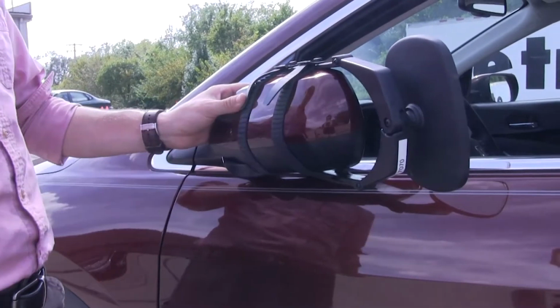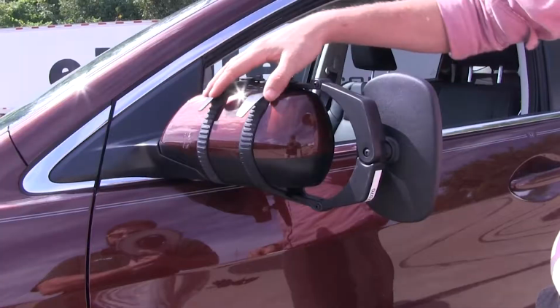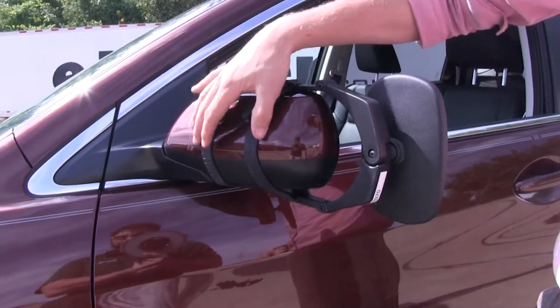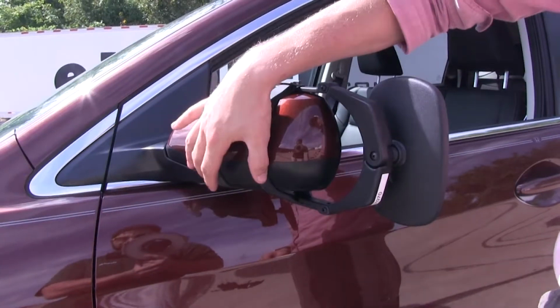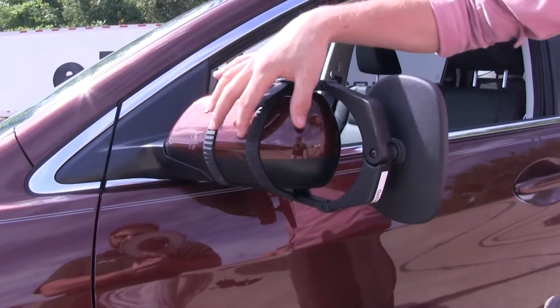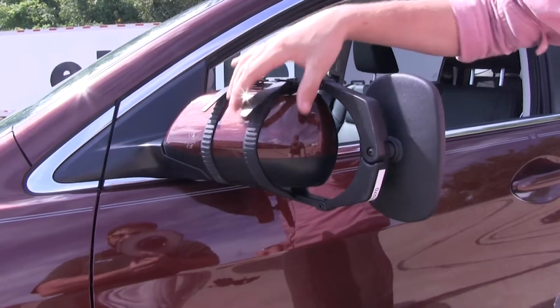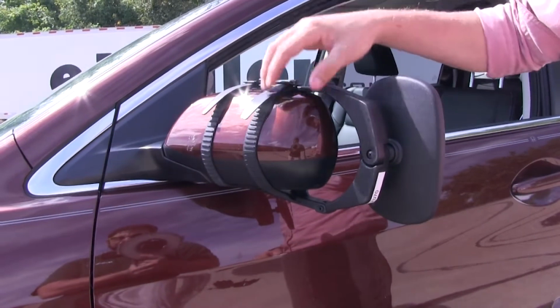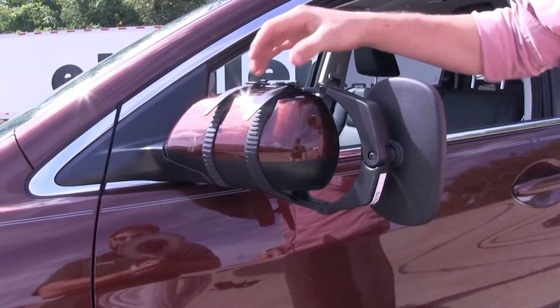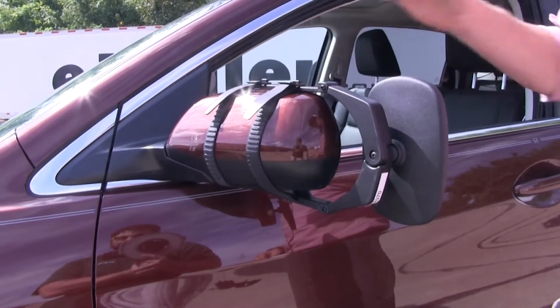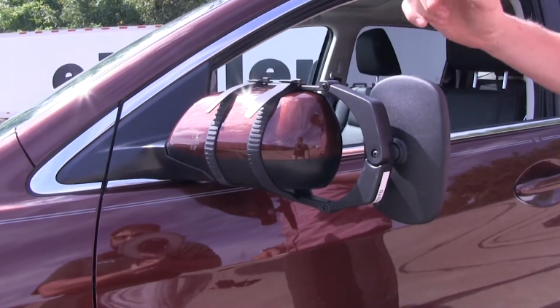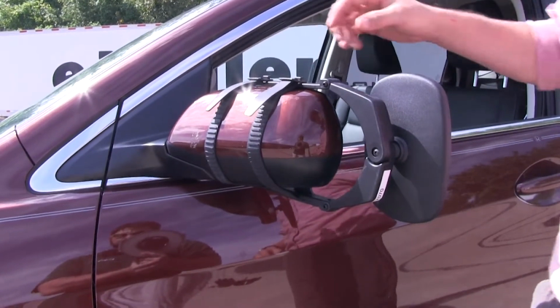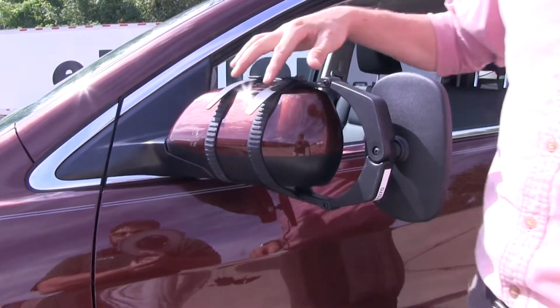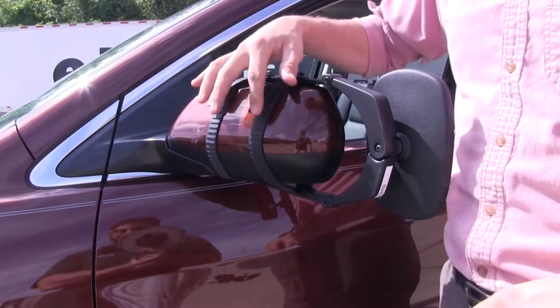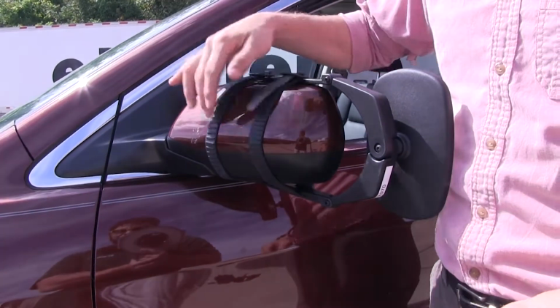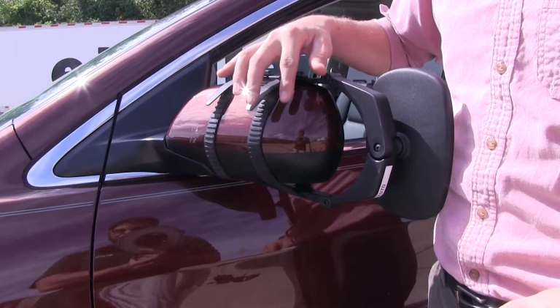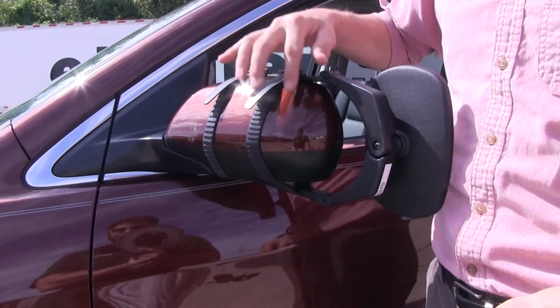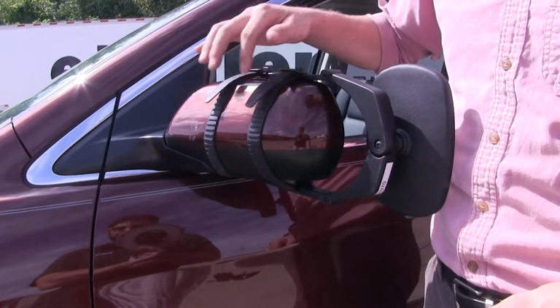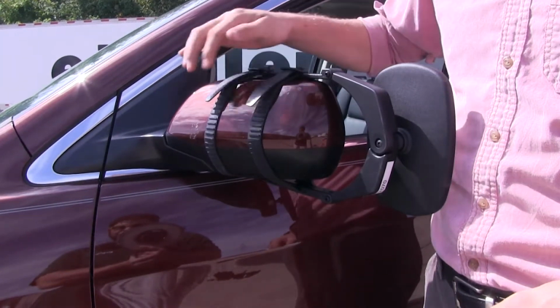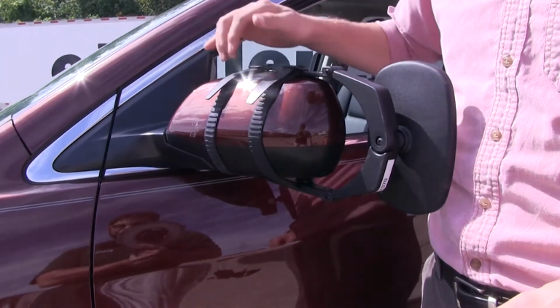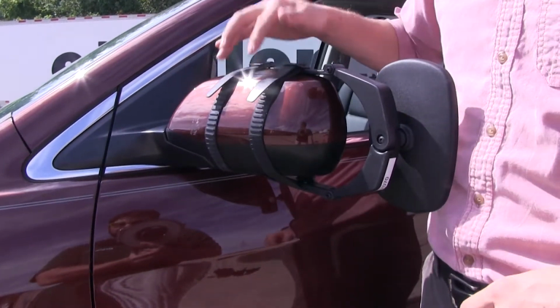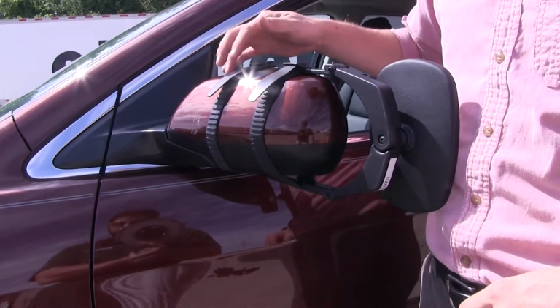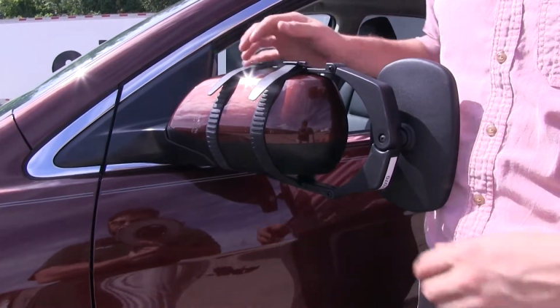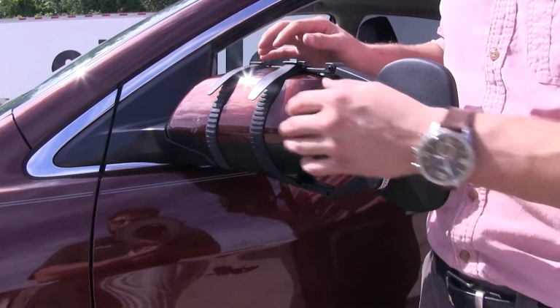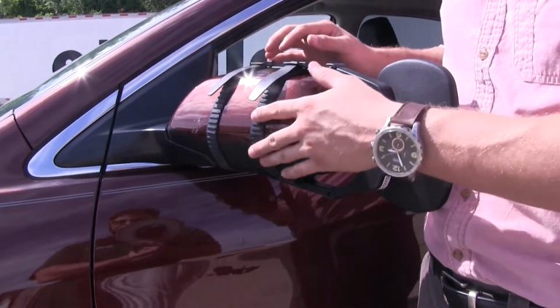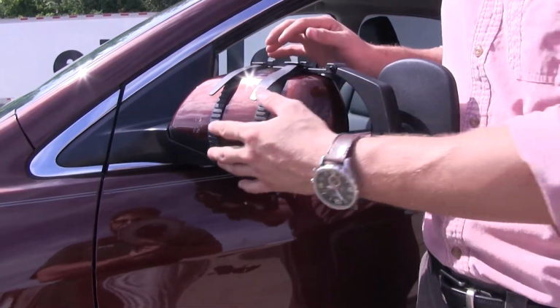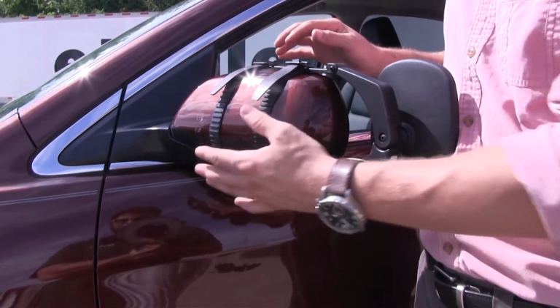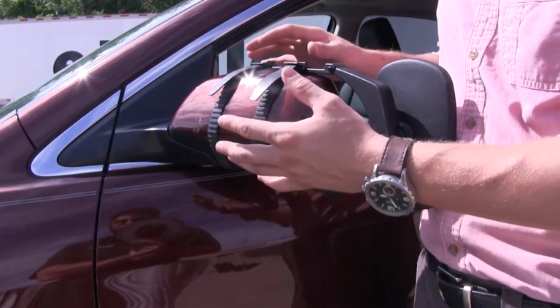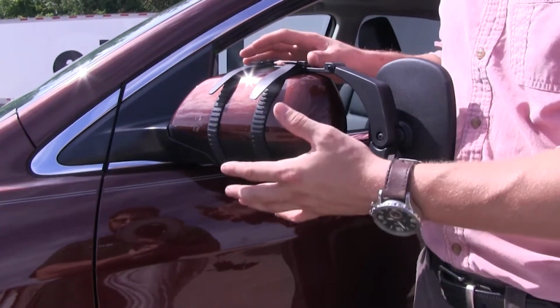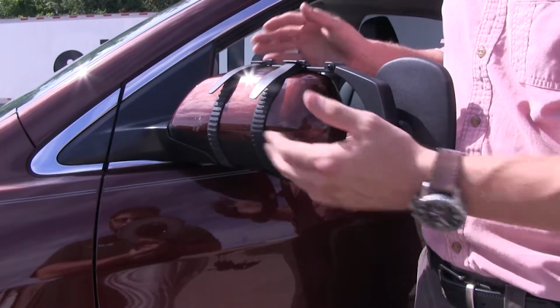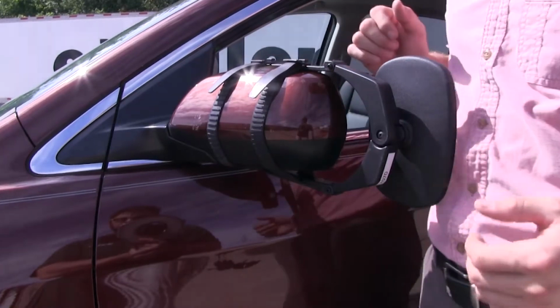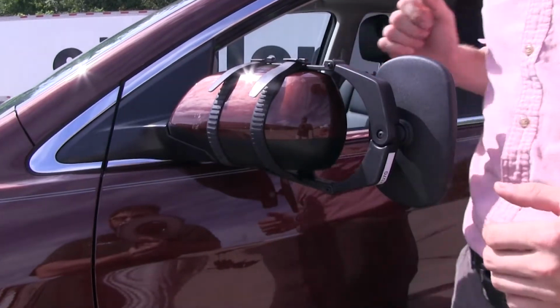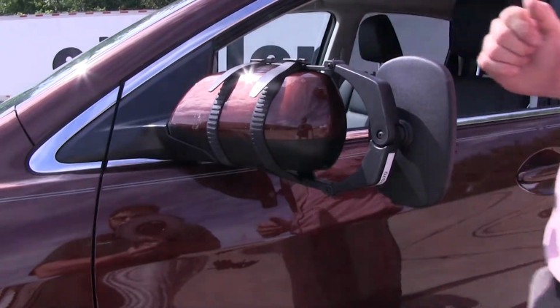Here on the backside, it uses two rubber straps to hold it in place on the mirror. Since they're rubber, we don't have to worry about that harming the finish on the mirror, and these are also going to help absorb road shock and vibration while we're on the road.